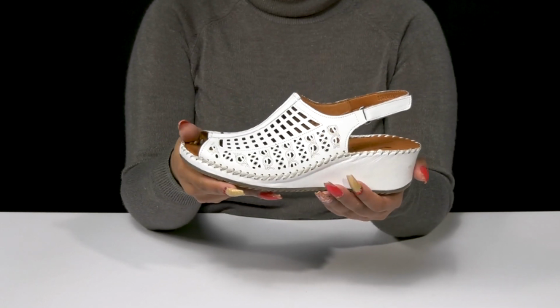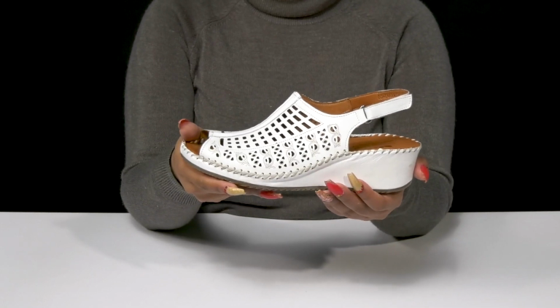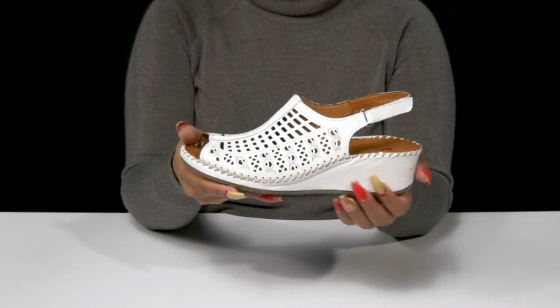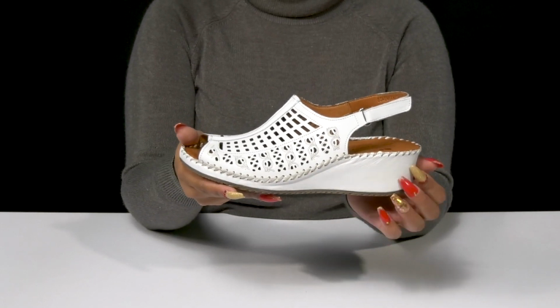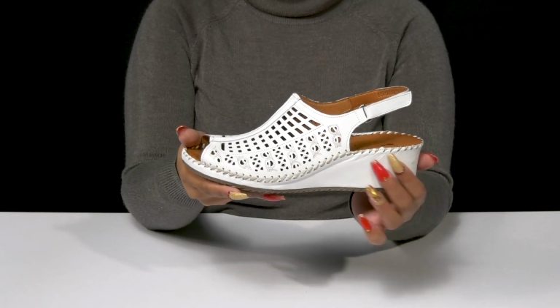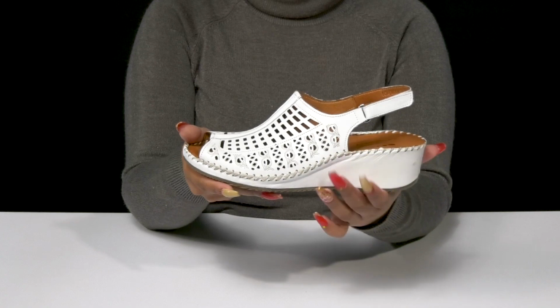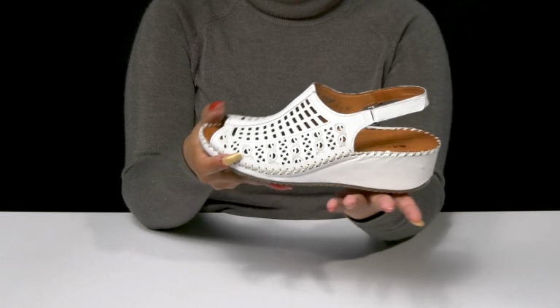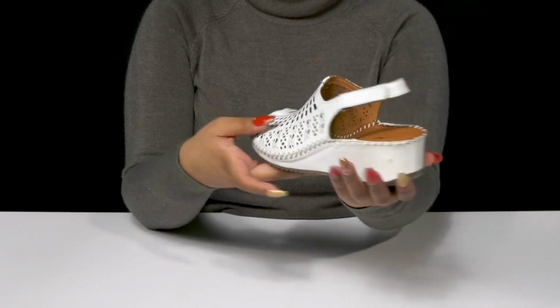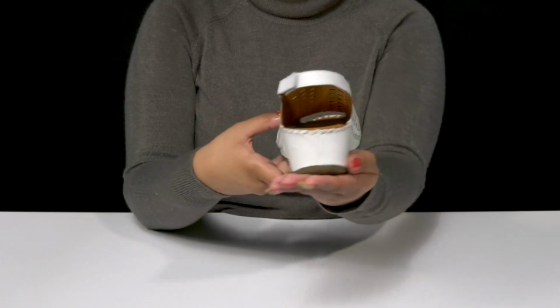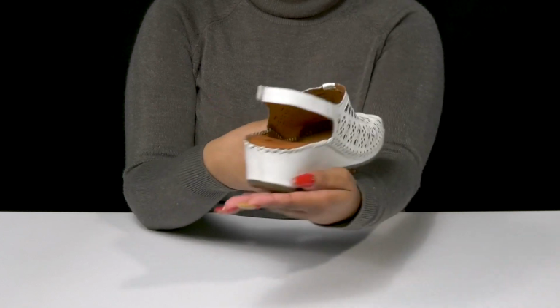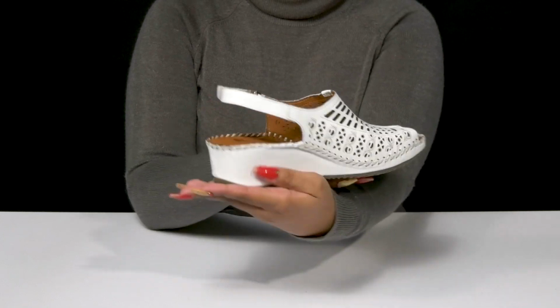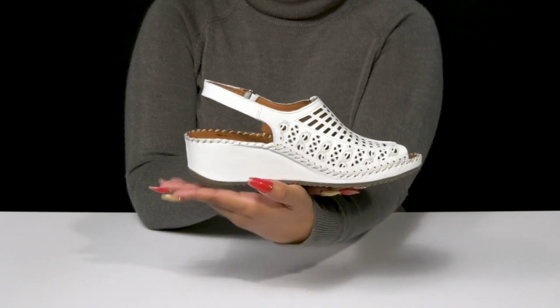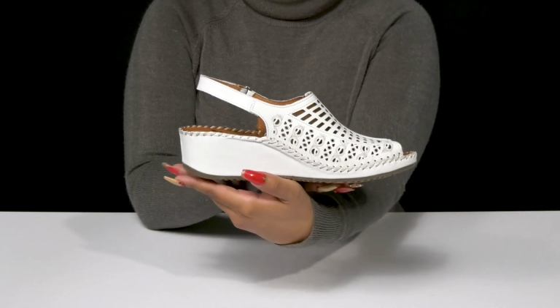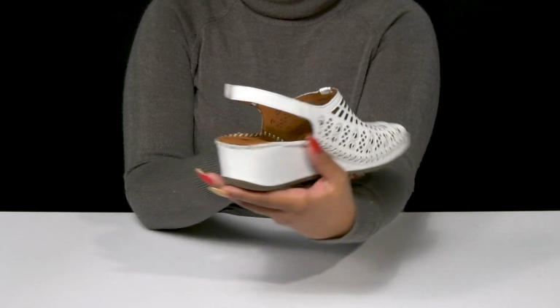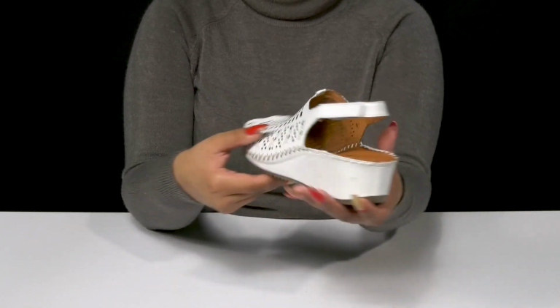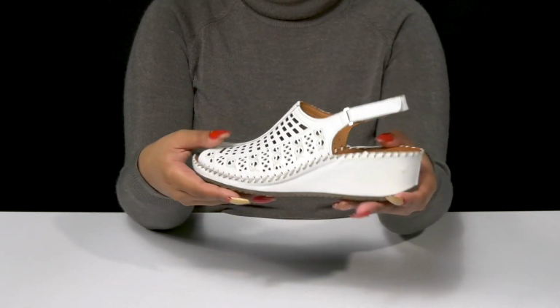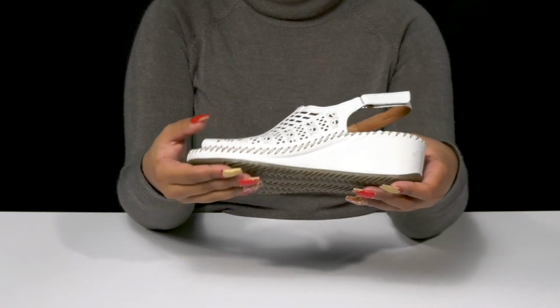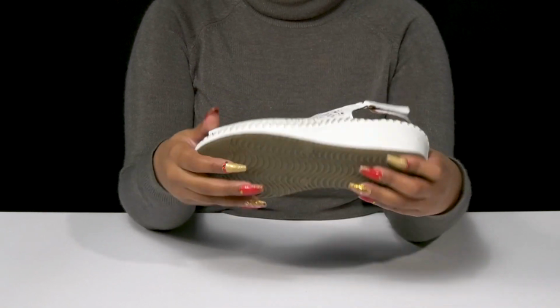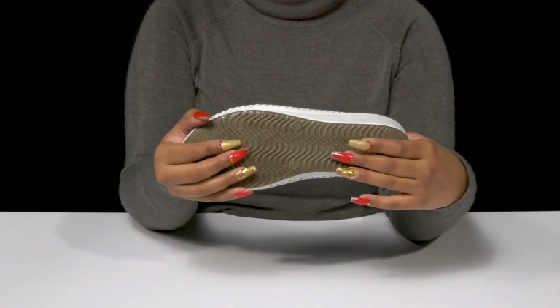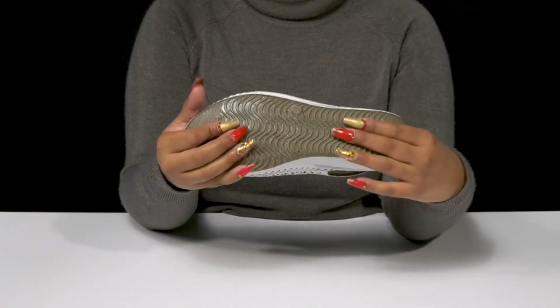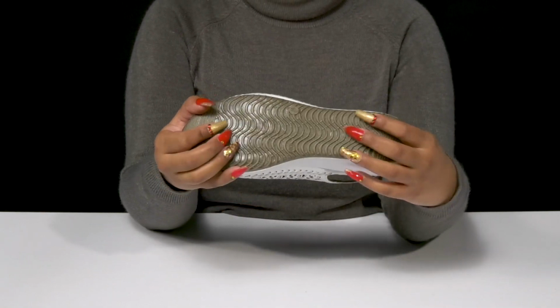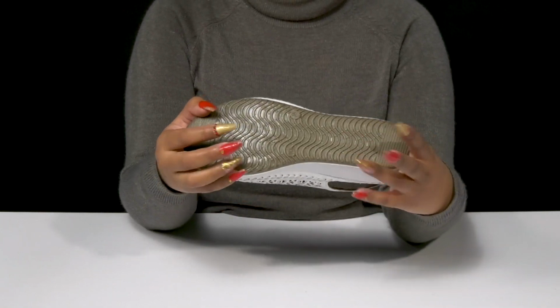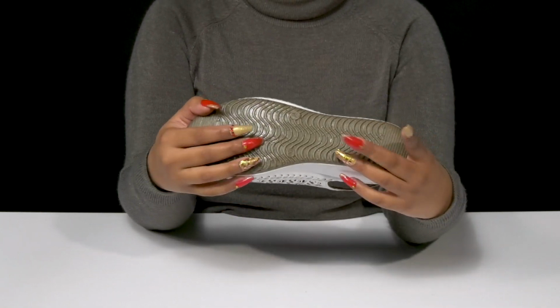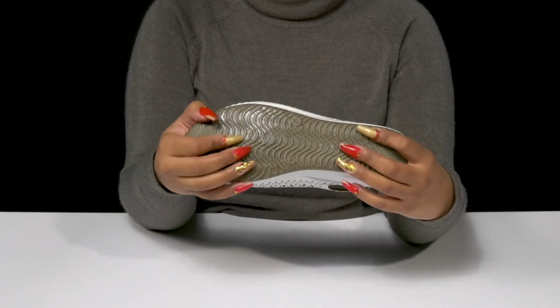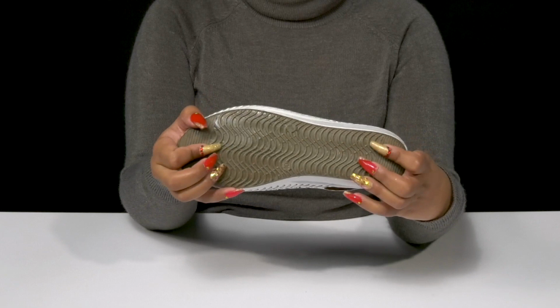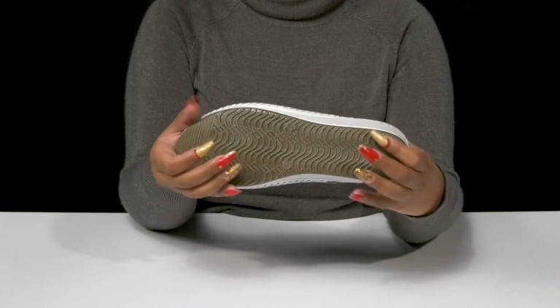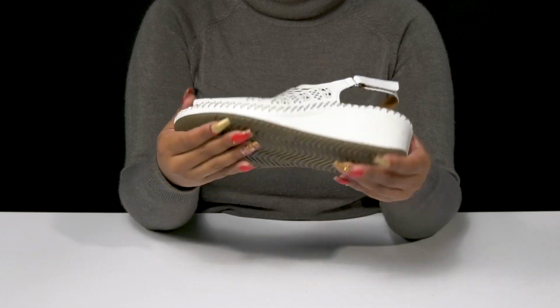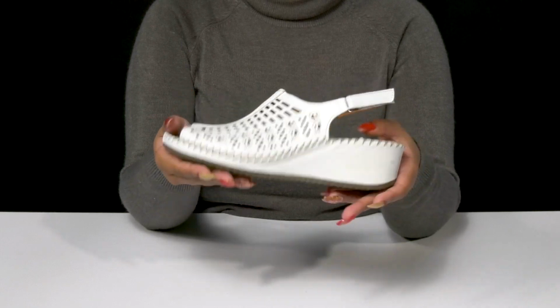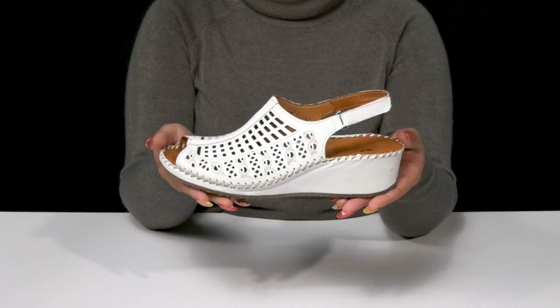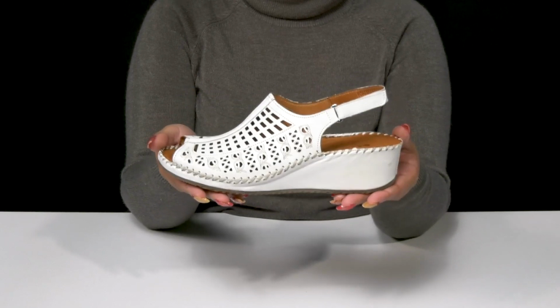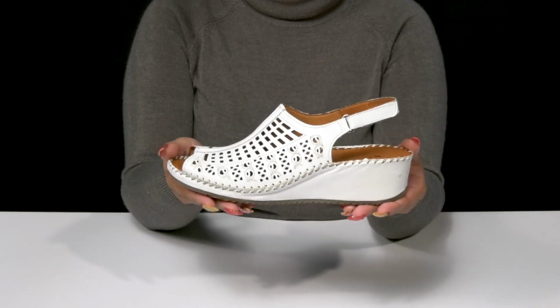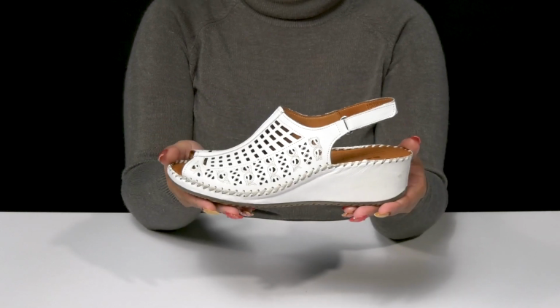You'll get a built-in wedge heel that'll give you a small boost of height and style, while a synthetic outsole has lots of ridges and grooves for some extra grip.